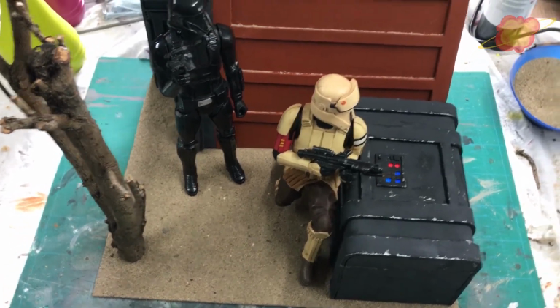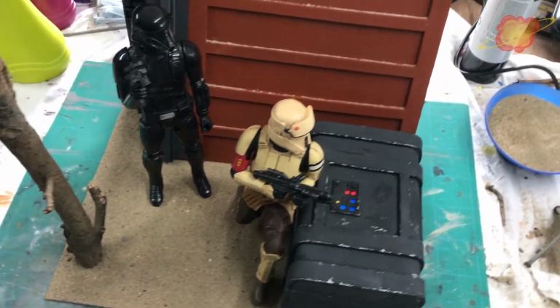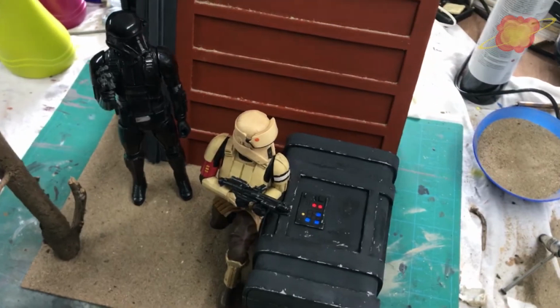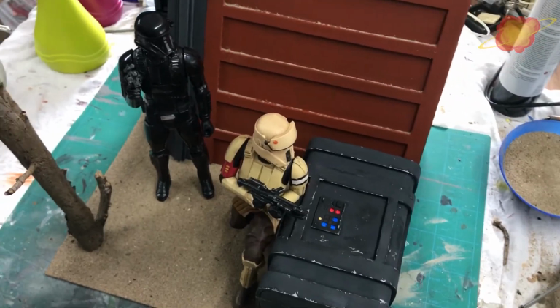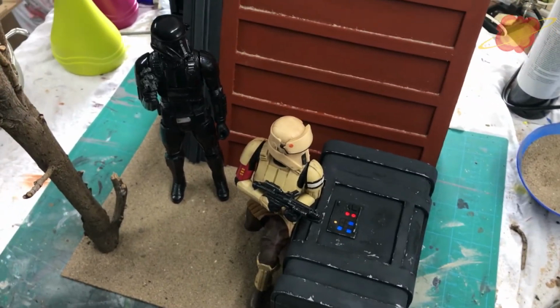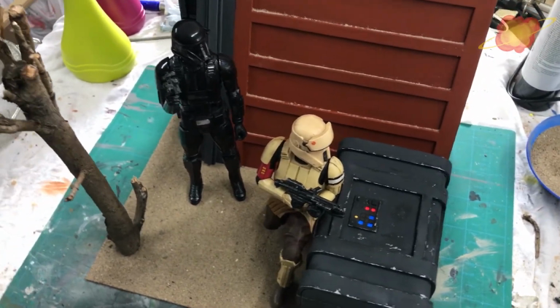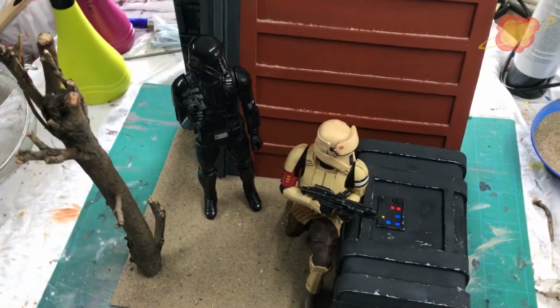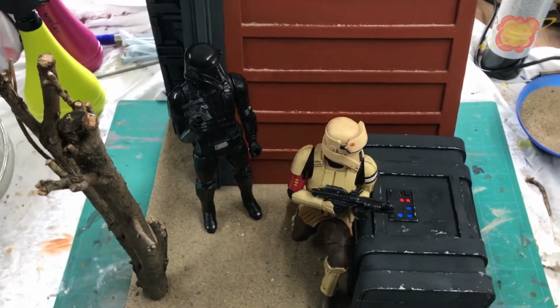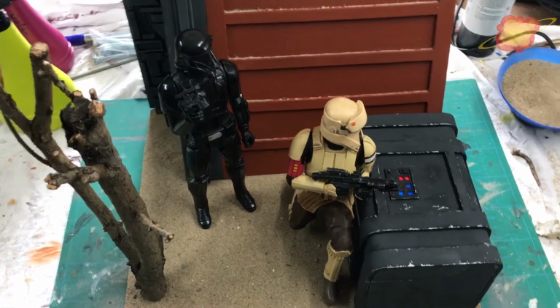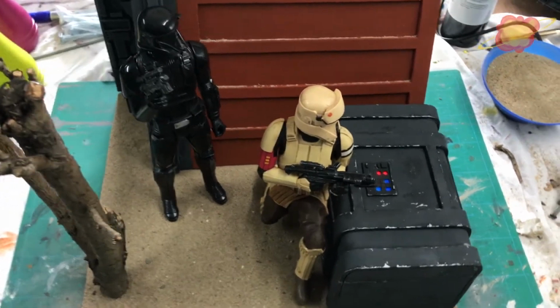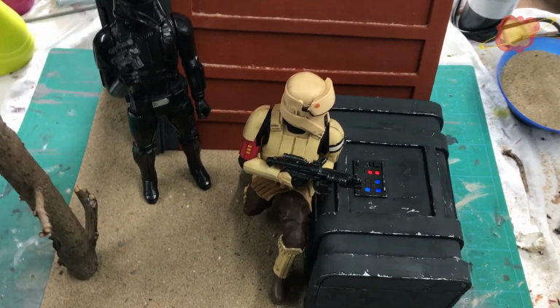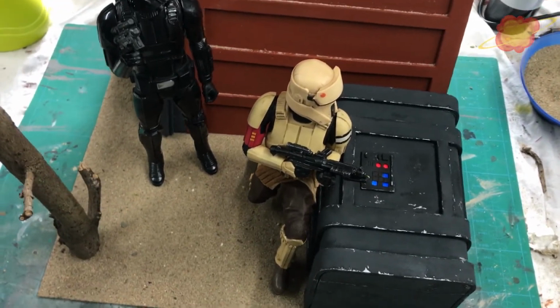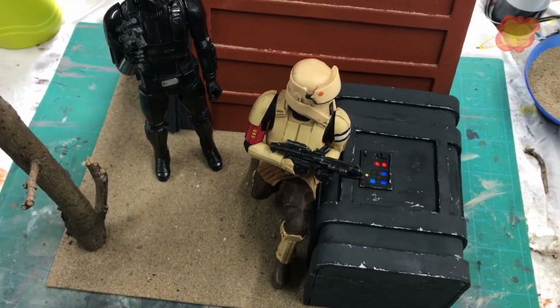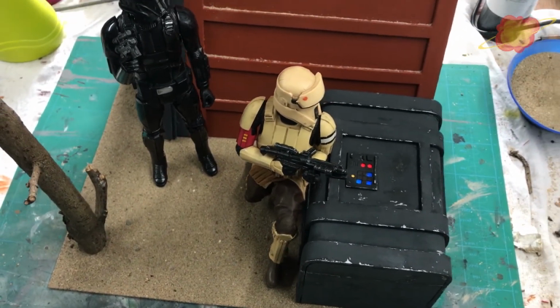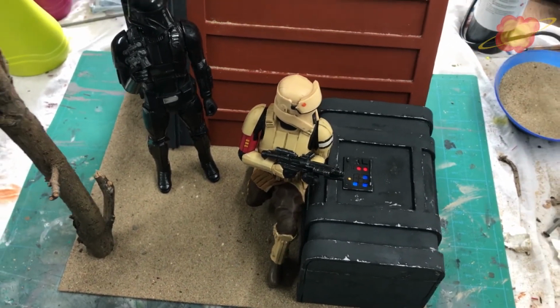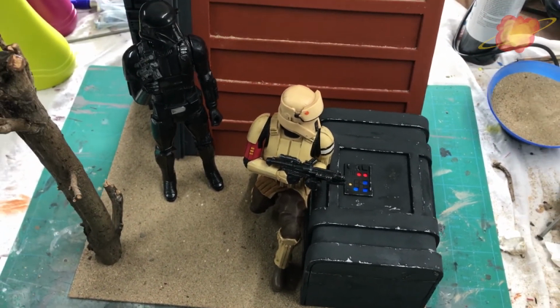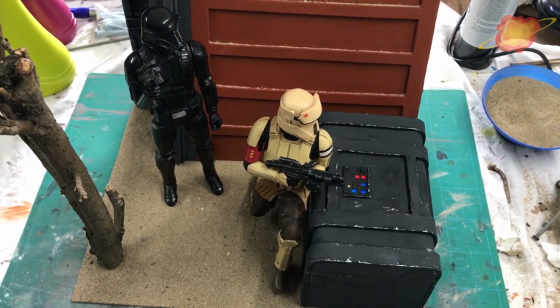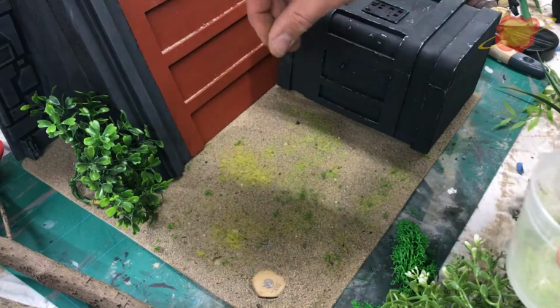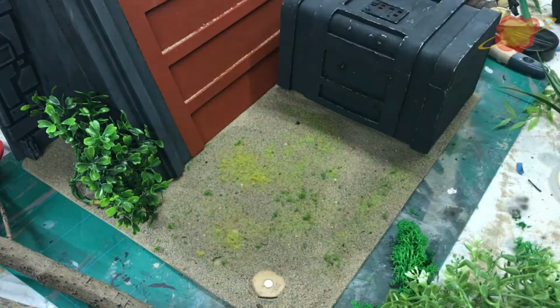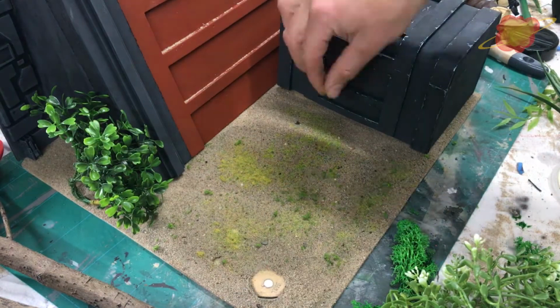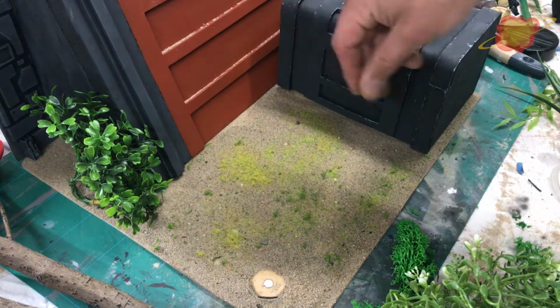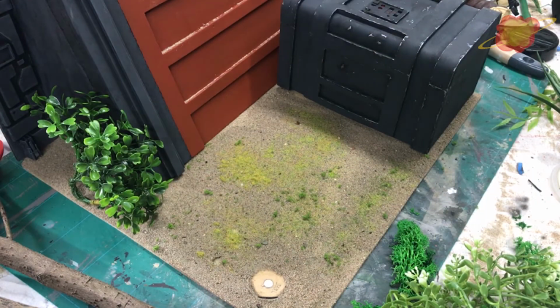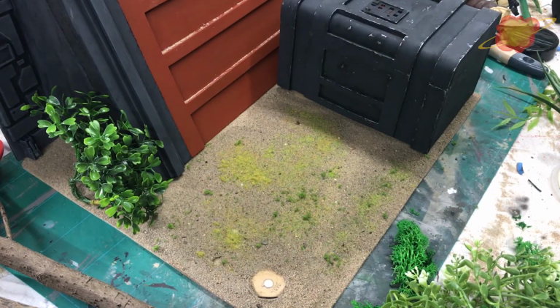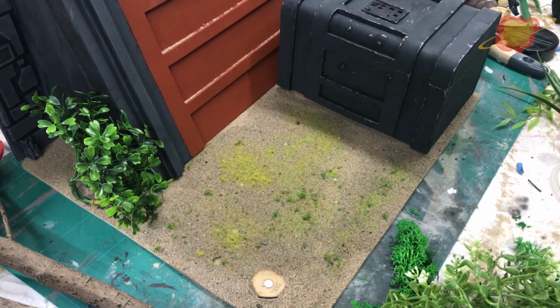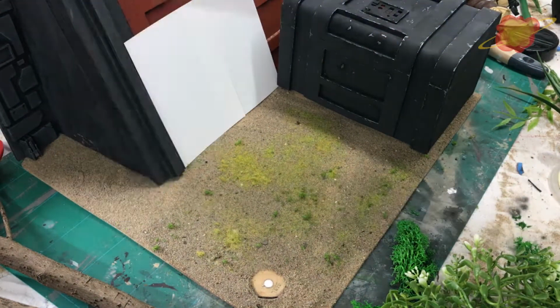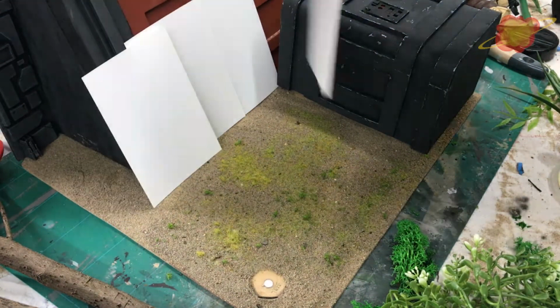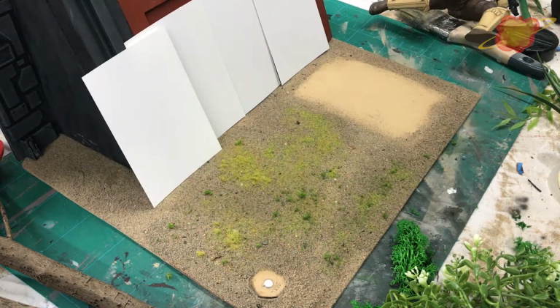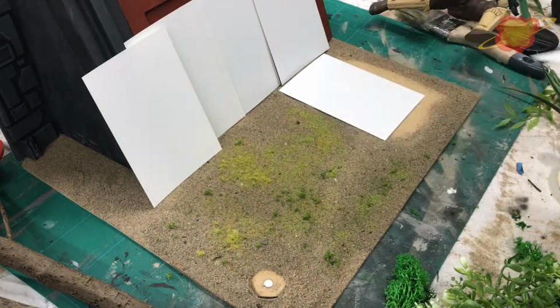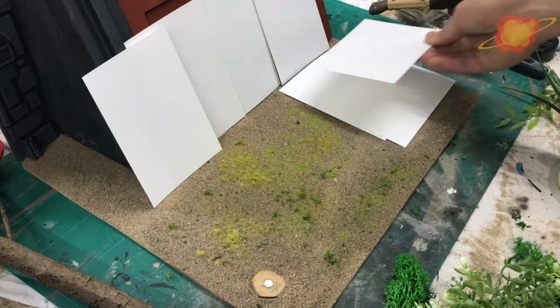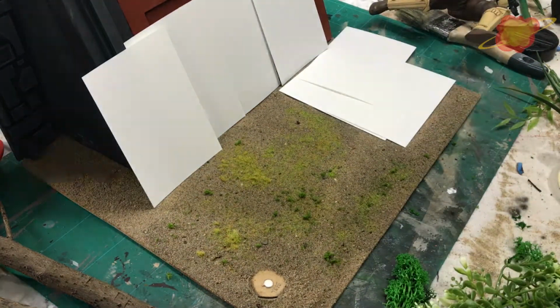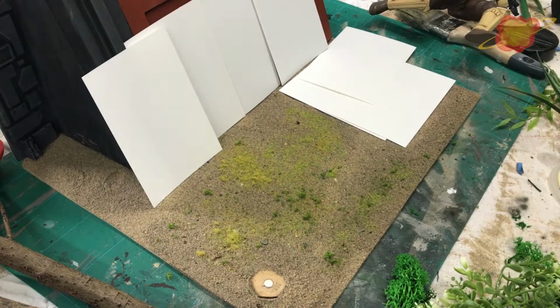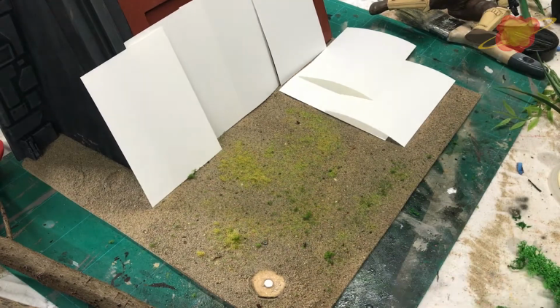Now I am going to add some leaves and bushes to get that jungle feeling. First I am adding some flock and static grass. Then I sprayed some soapy water on it and watered down PVA glue.